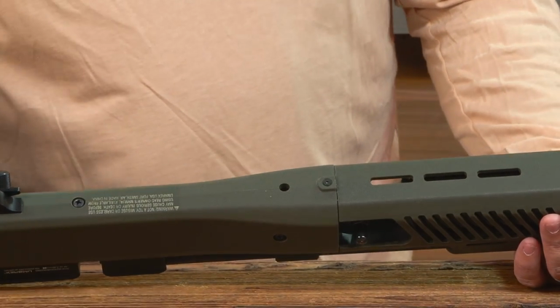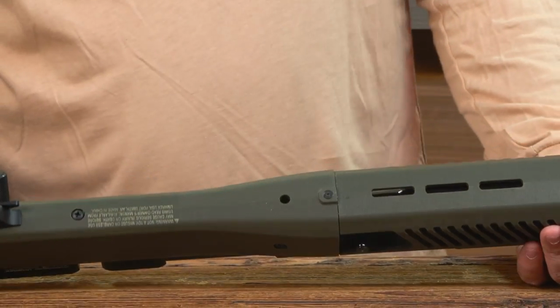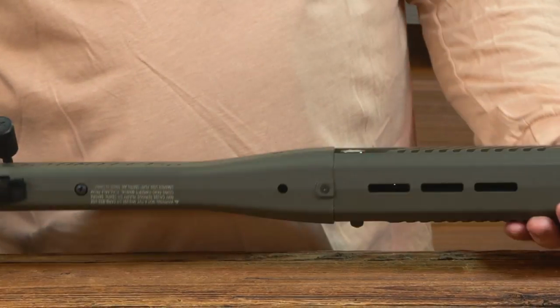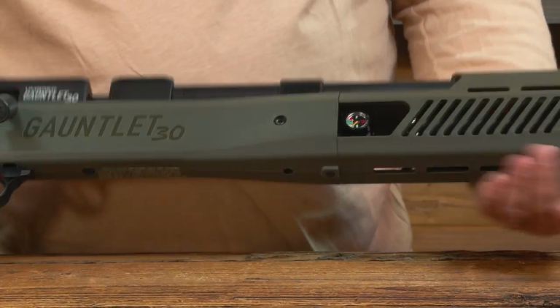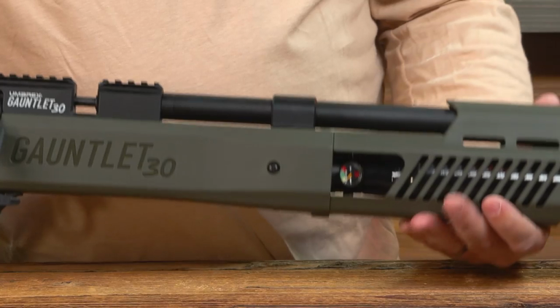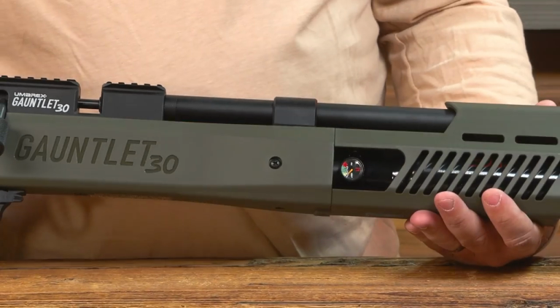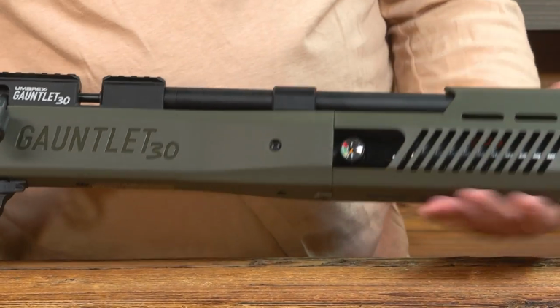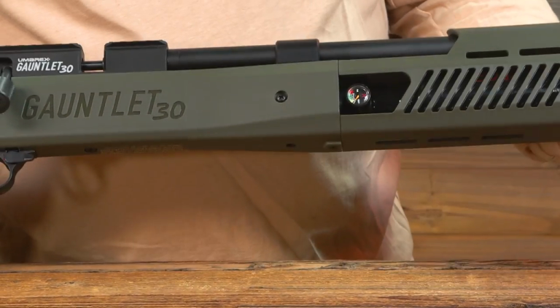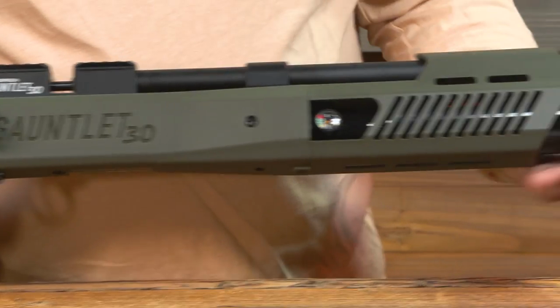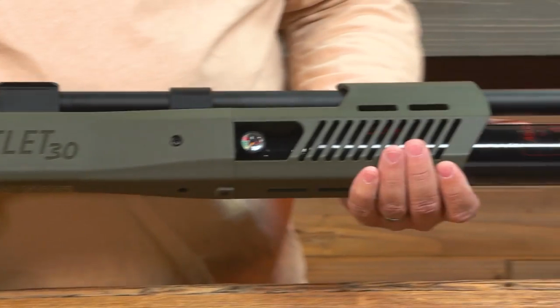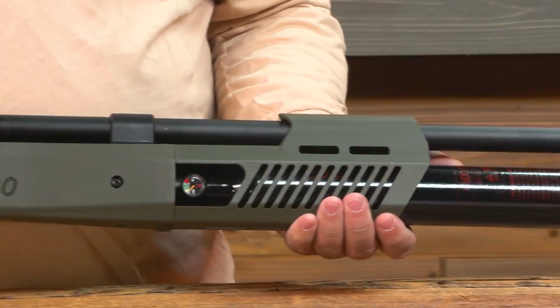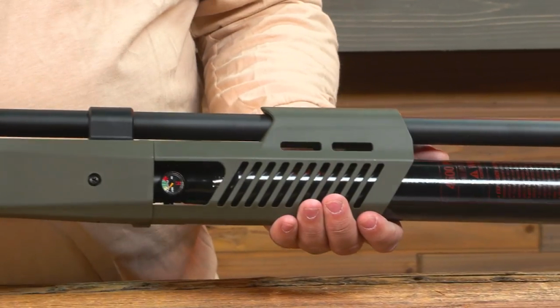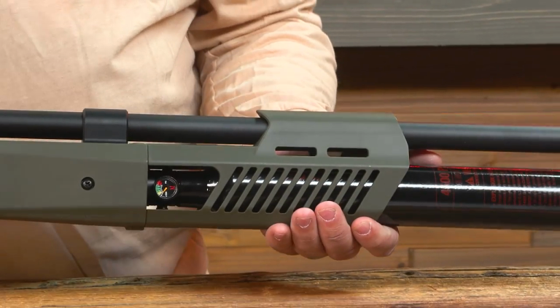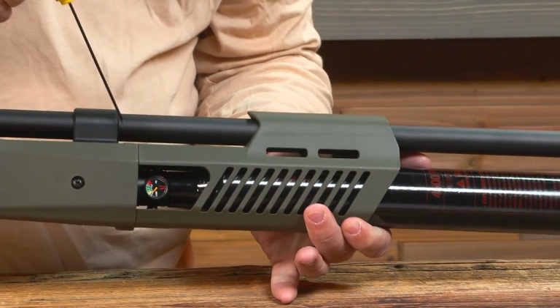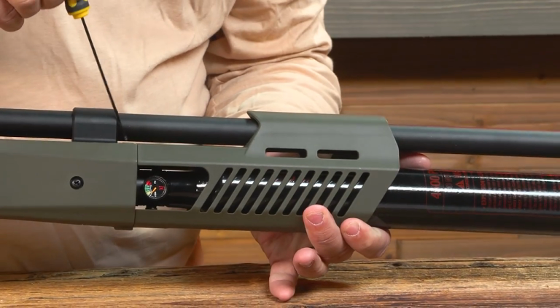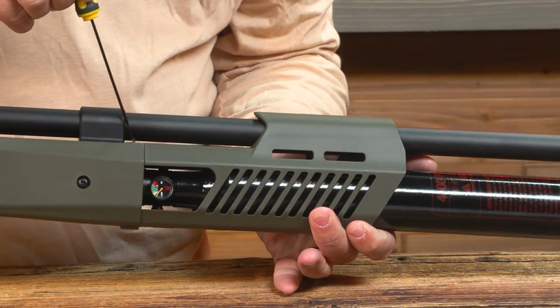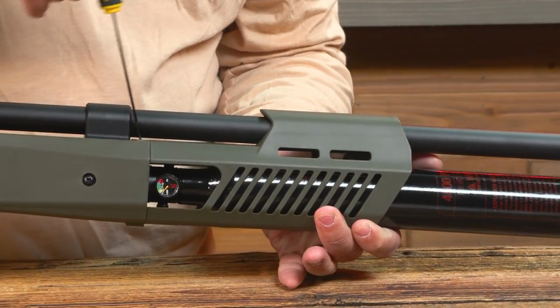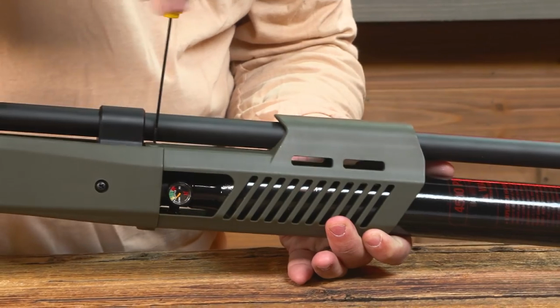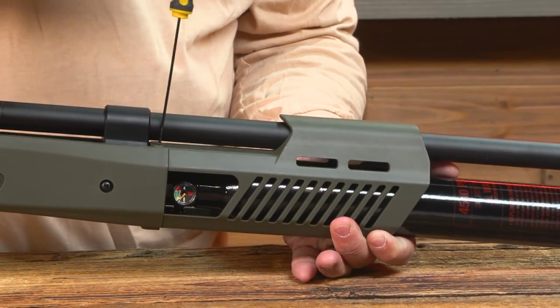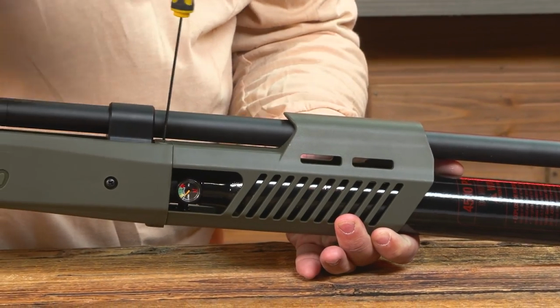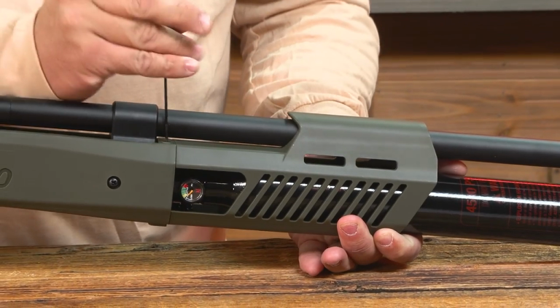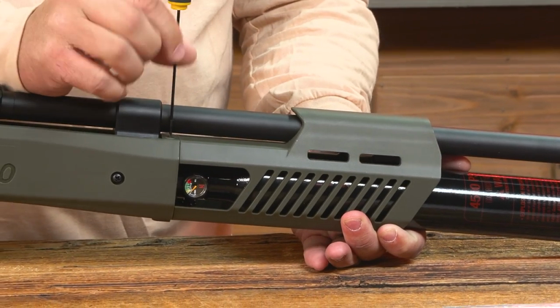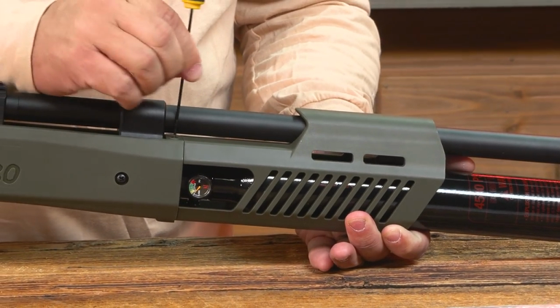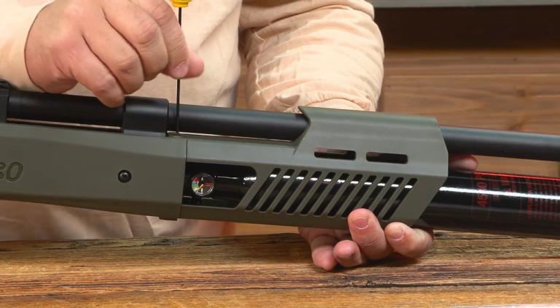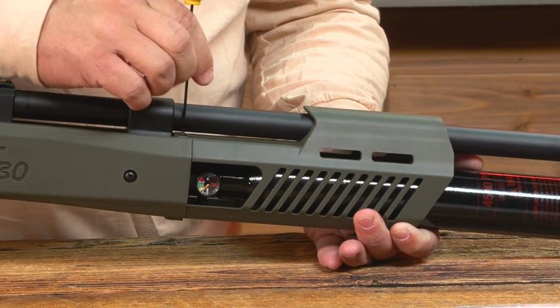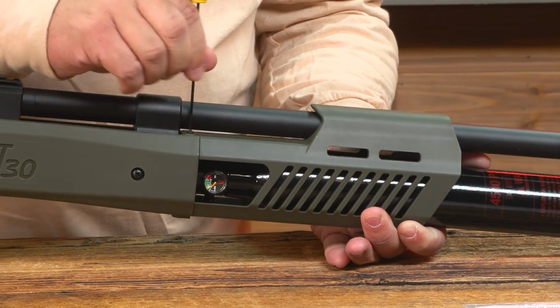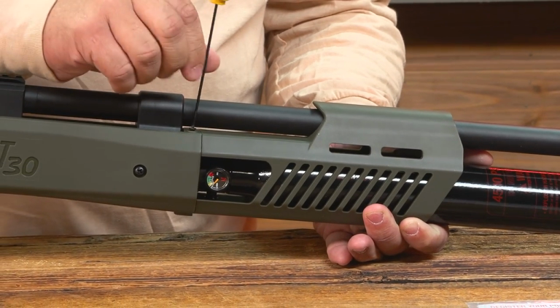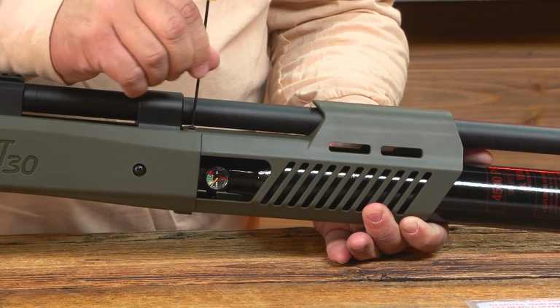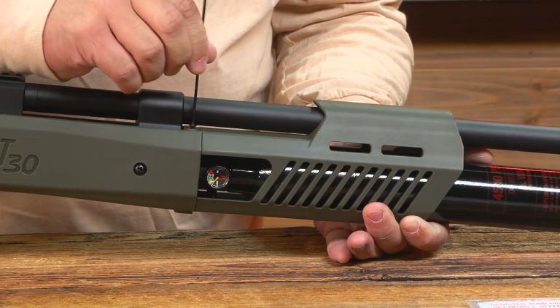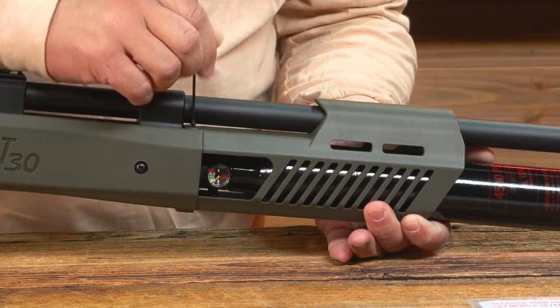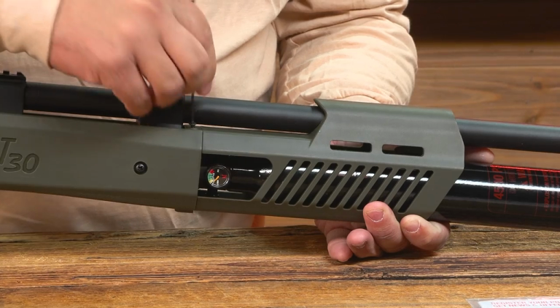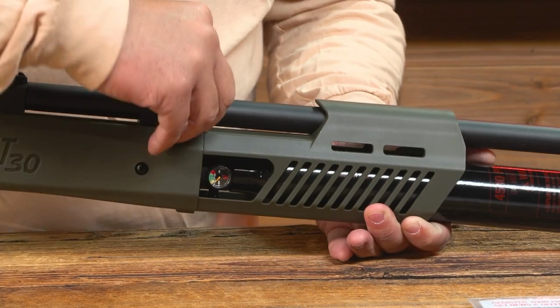The next thing you want to do is ensure your bottle is tight. The best way to do this is to remove the three screws that hold the fore end in place and just ensure that the bottle is tight.